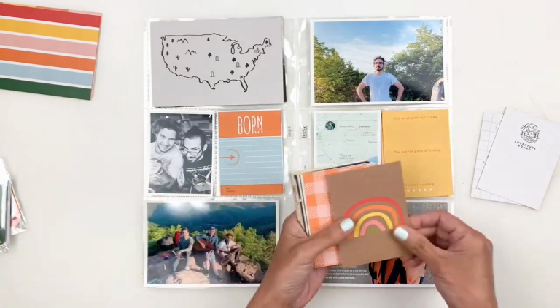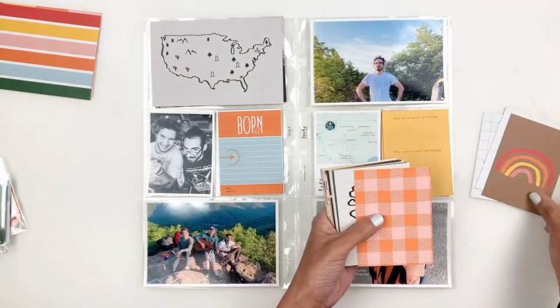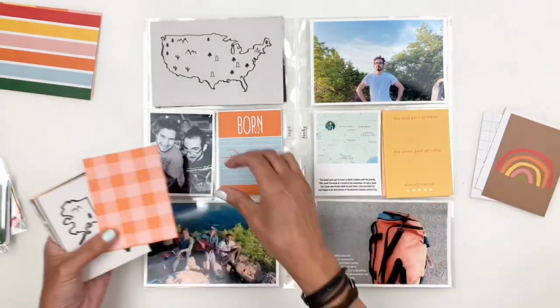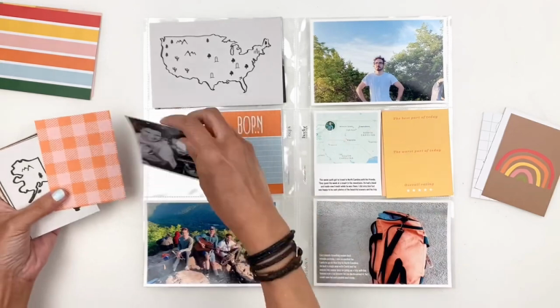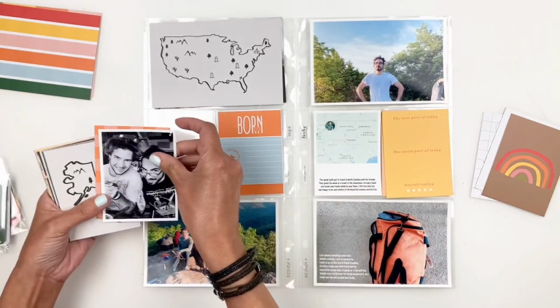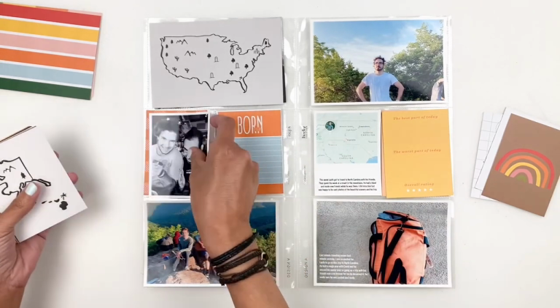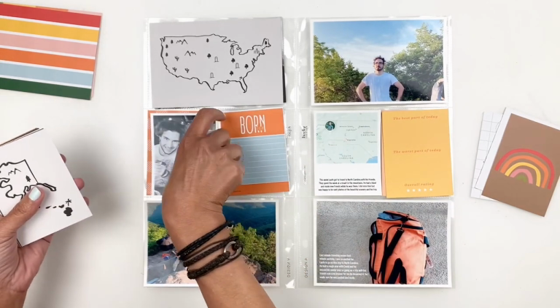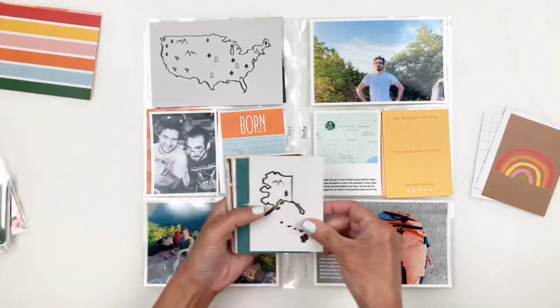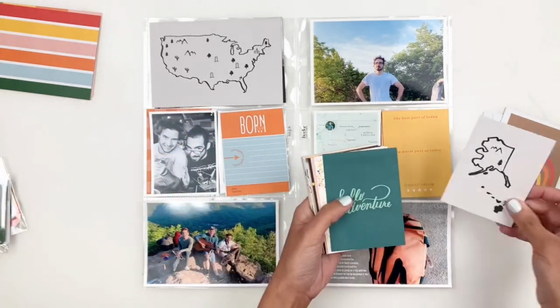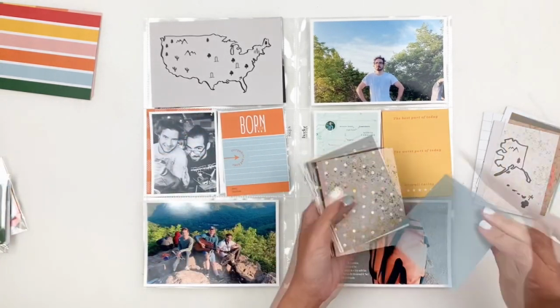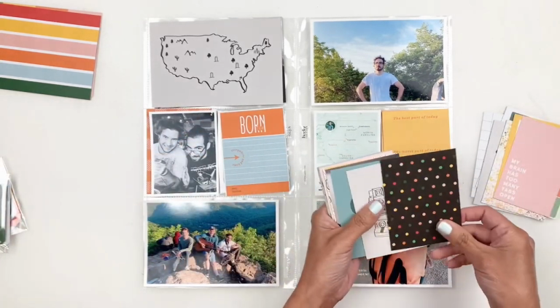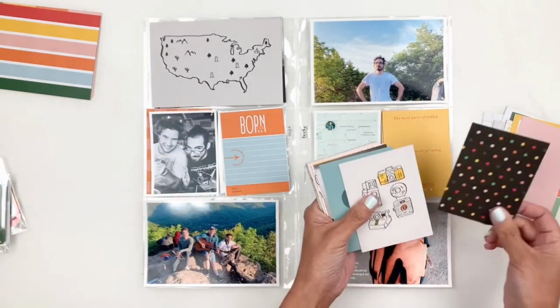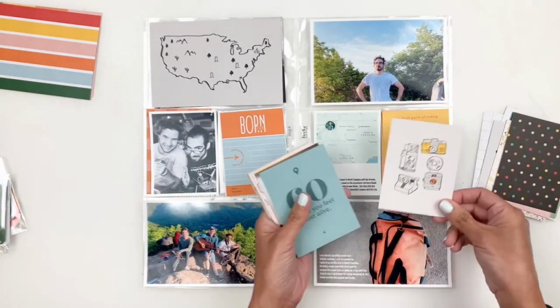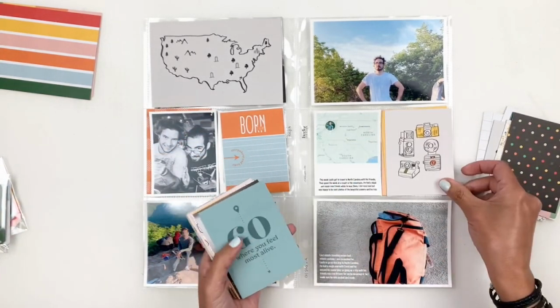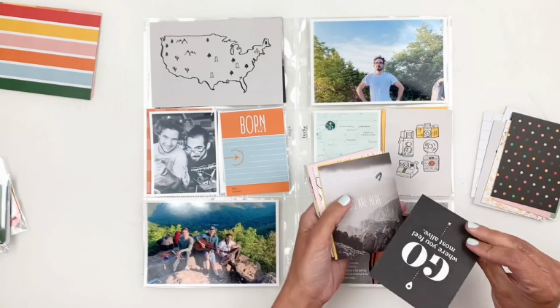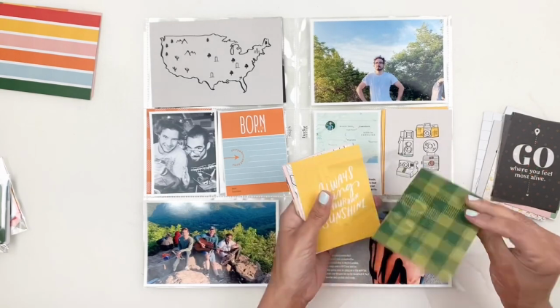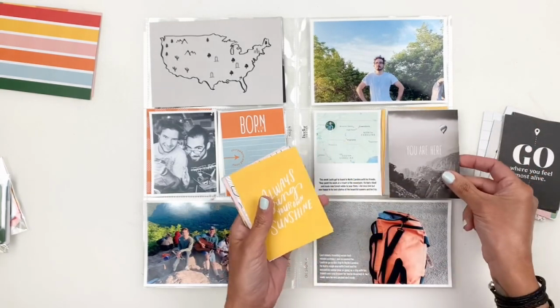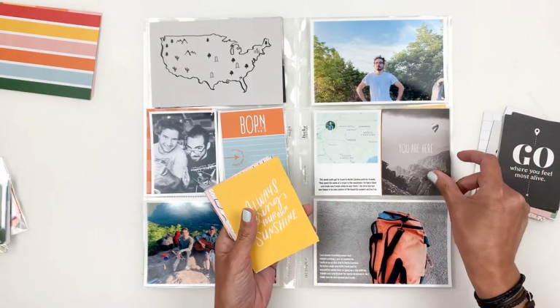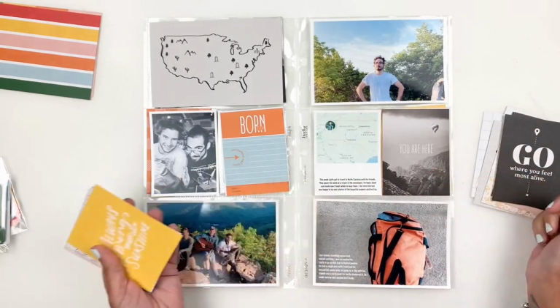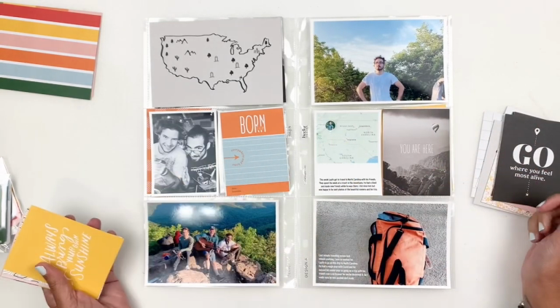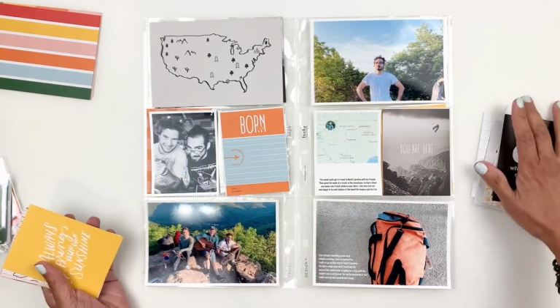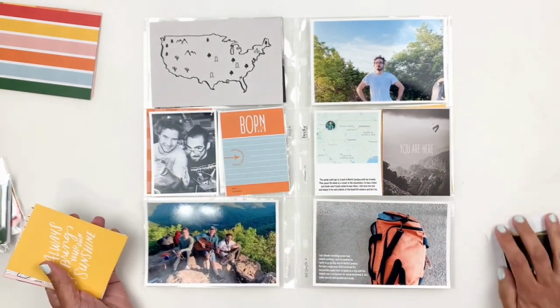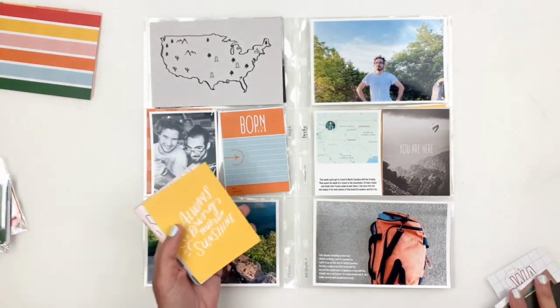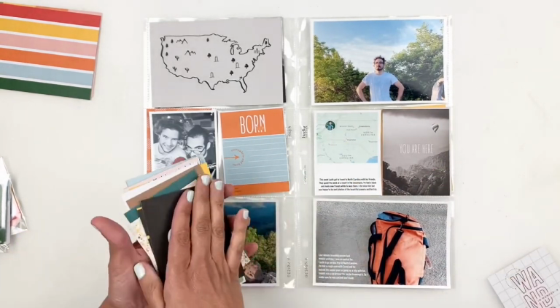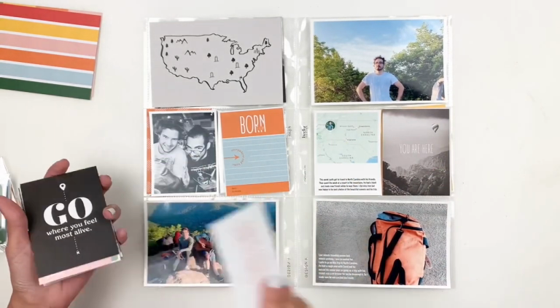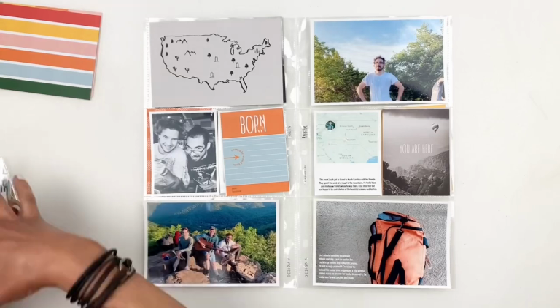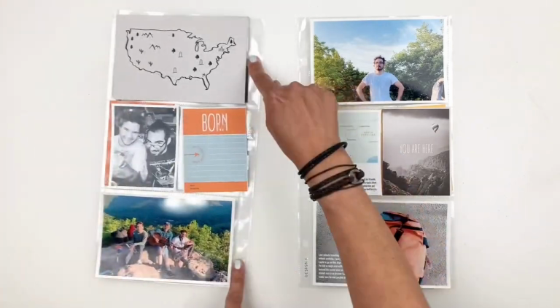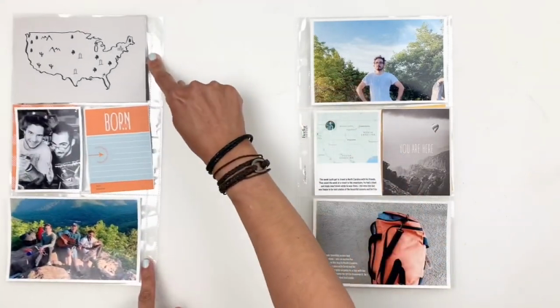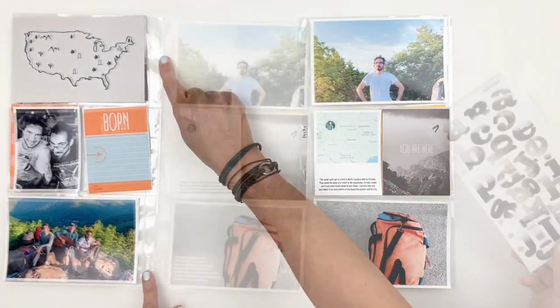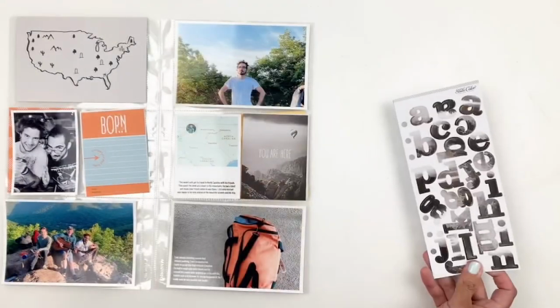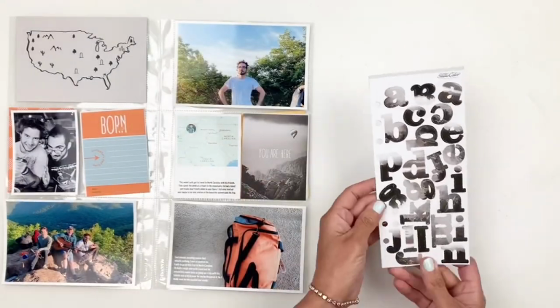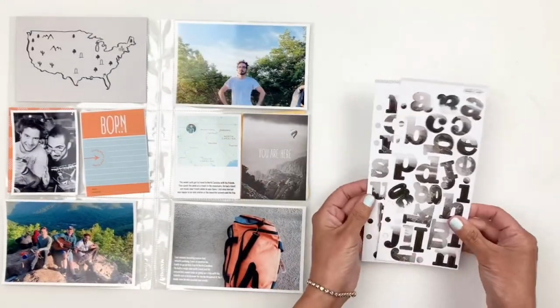I am documenting Leif for week 24. He got to go on a retreat with friends and he was sending me loads of photos. I can't use all of them but these are my favorites so I'm going with these.